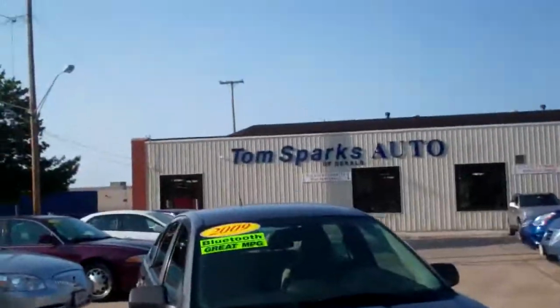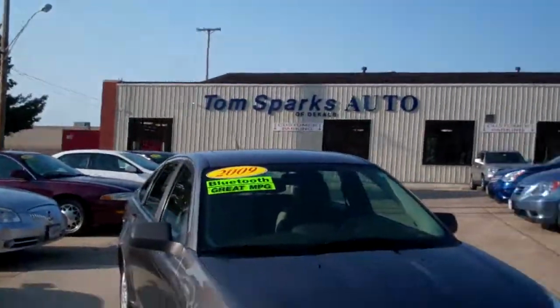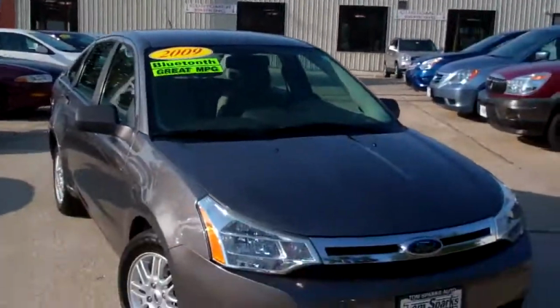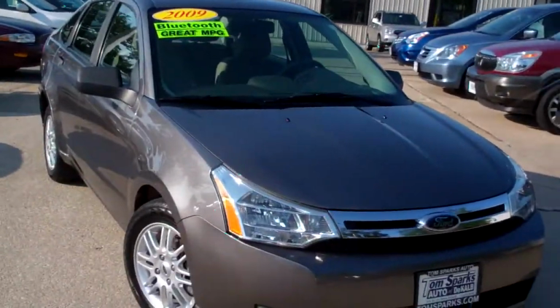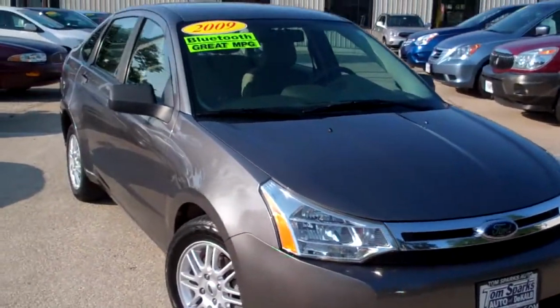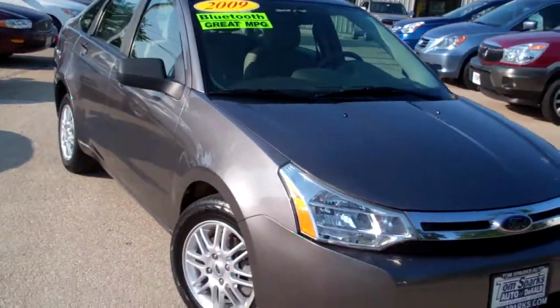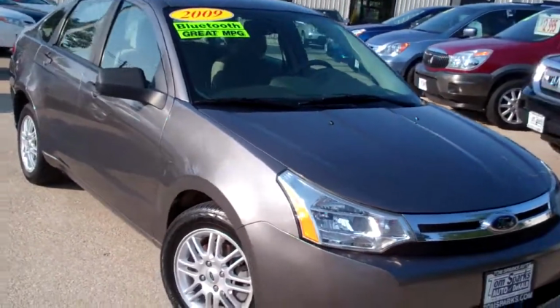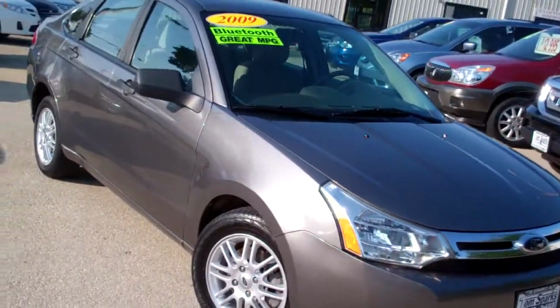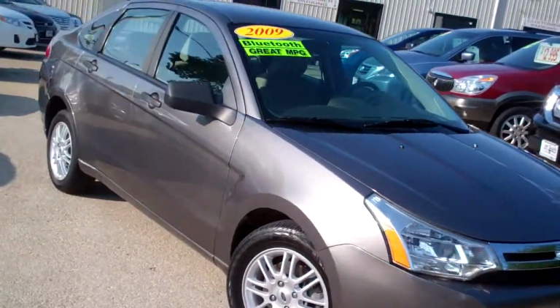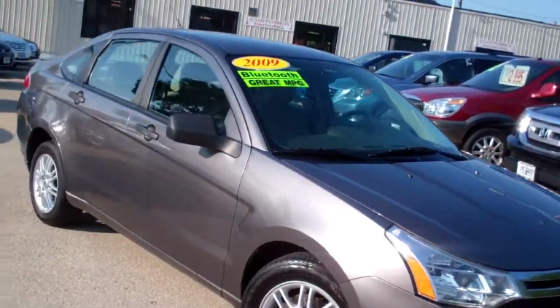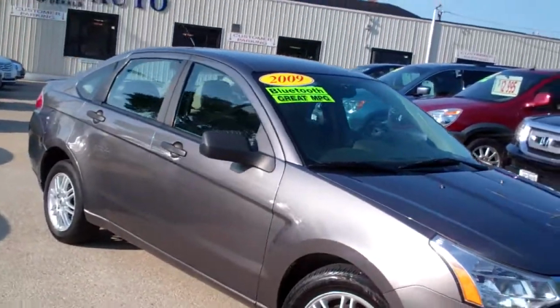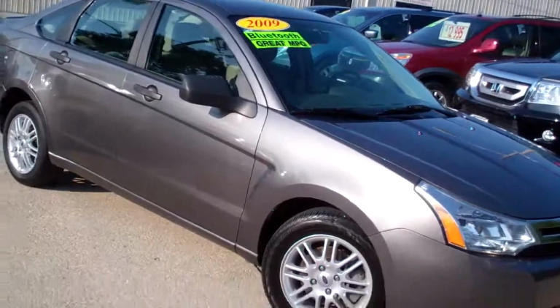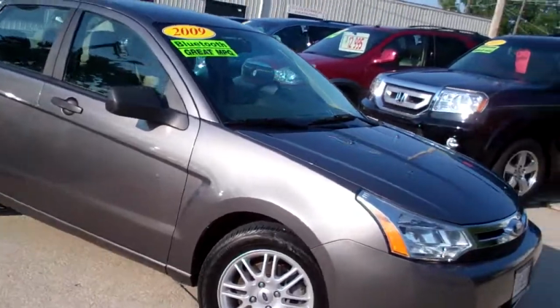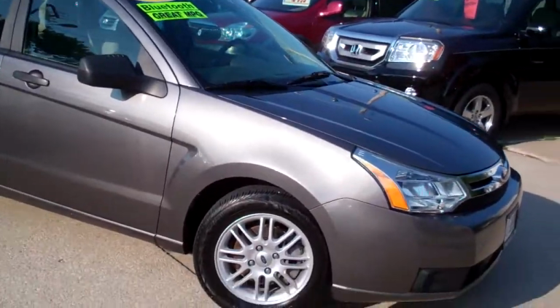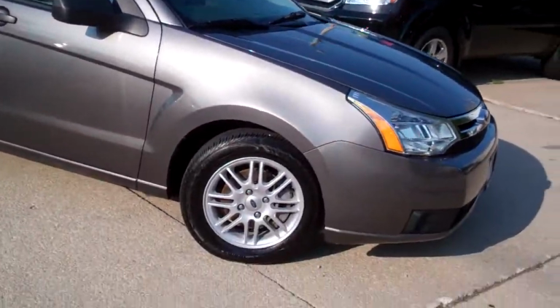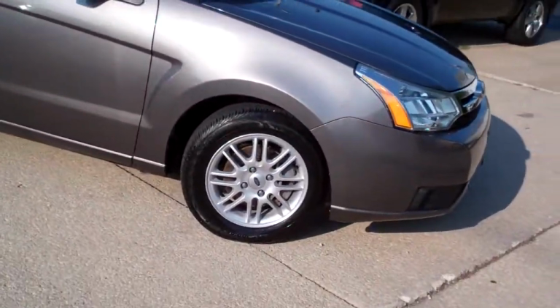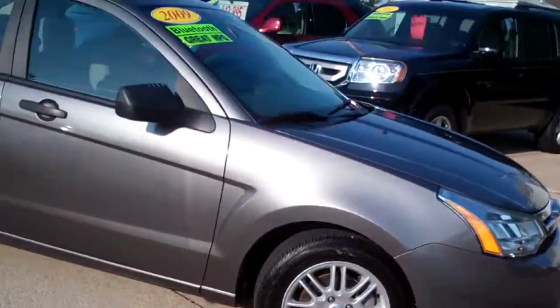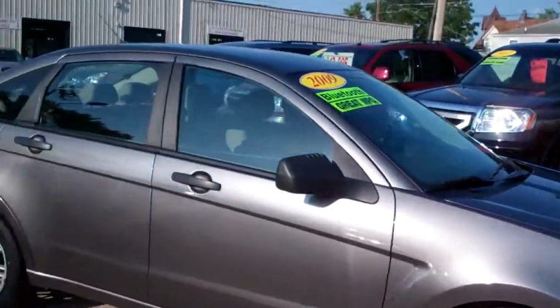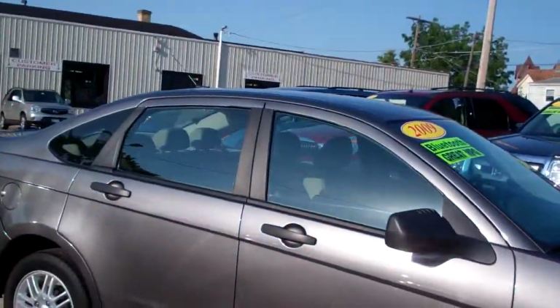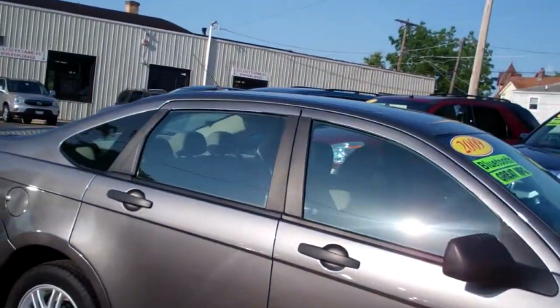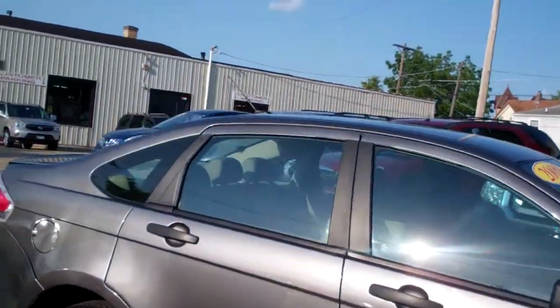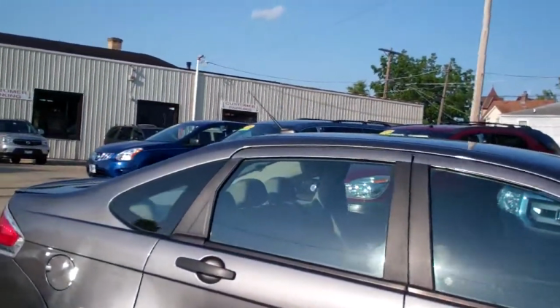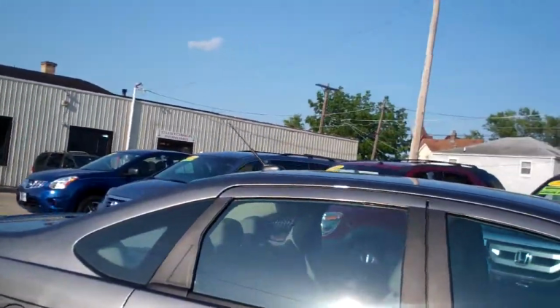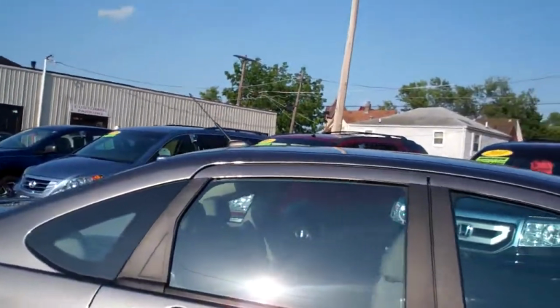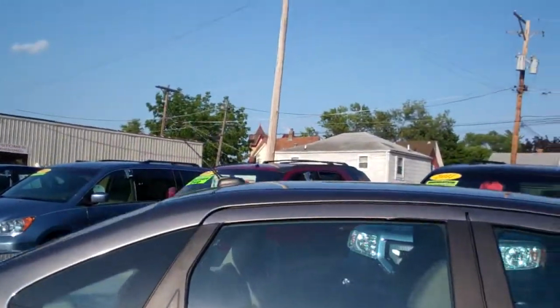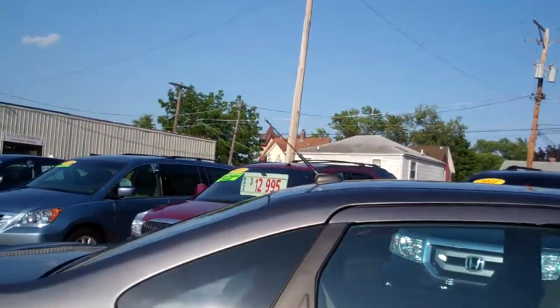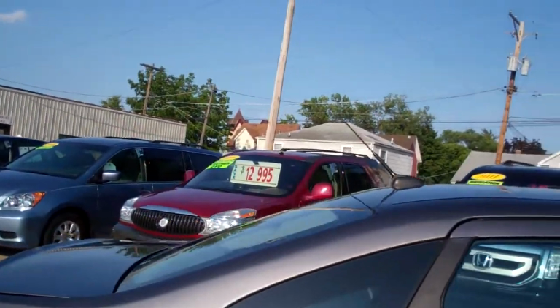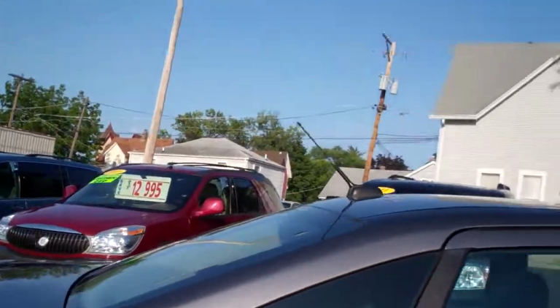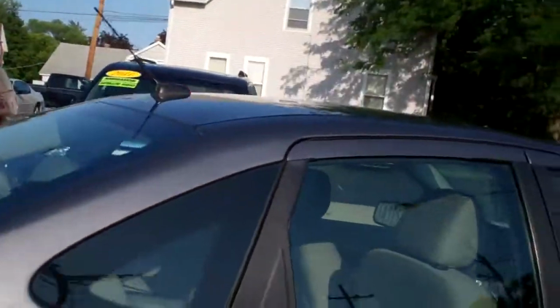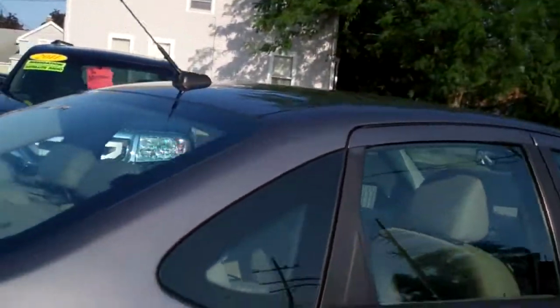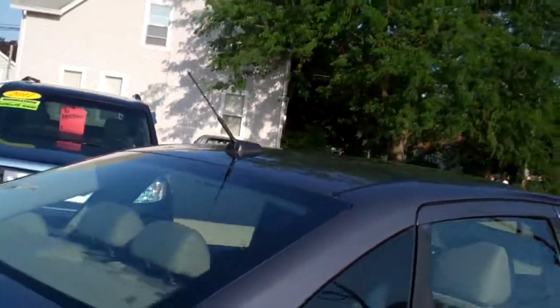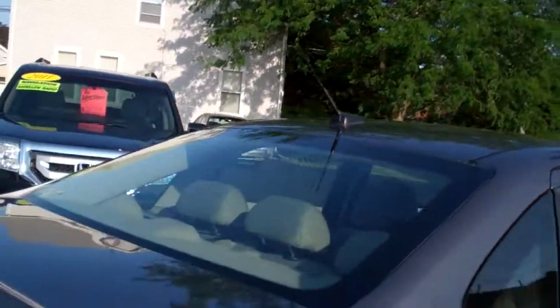You need to get in here. I got an '09 Ford Focus SE. Nice vehicle, alloy wheels, dark gray in color. Kind of a little smoke tint to the glass on the car.